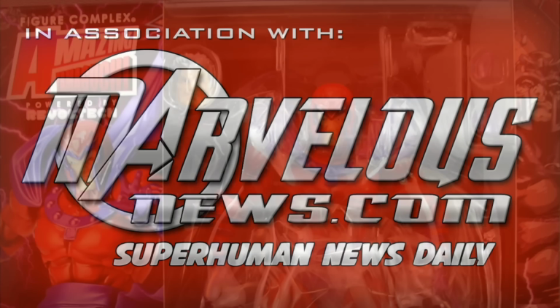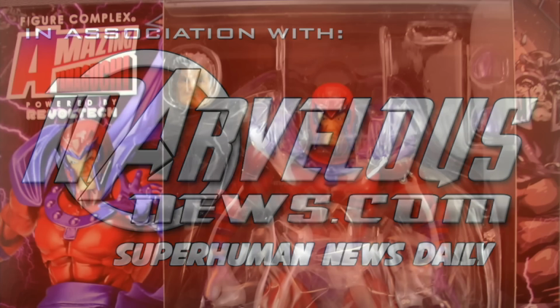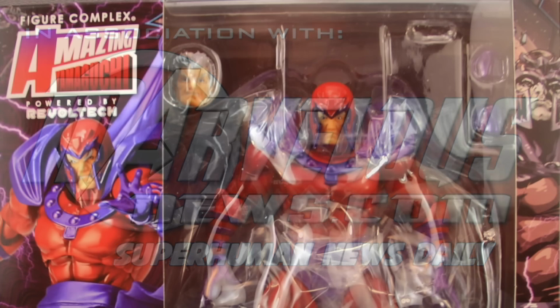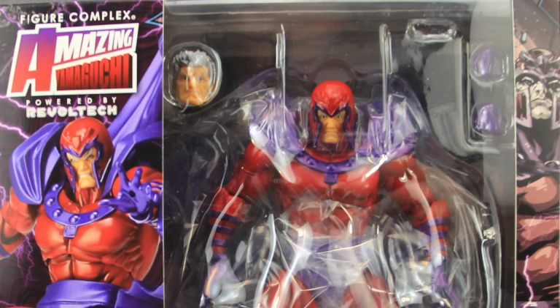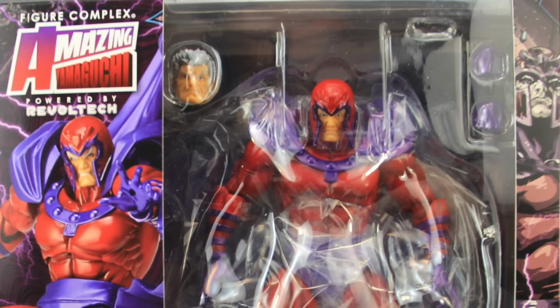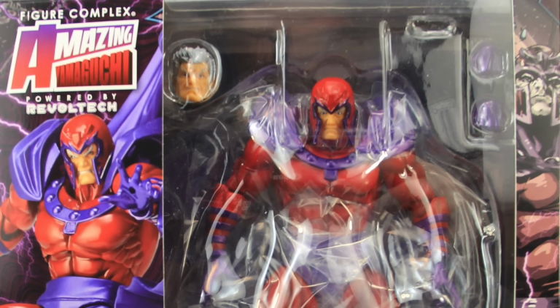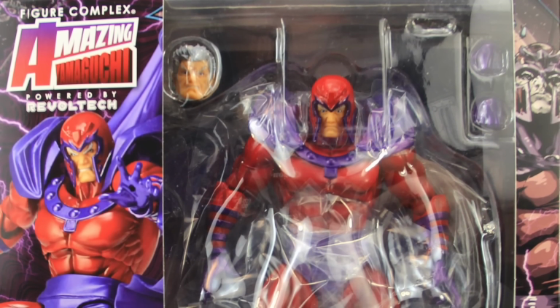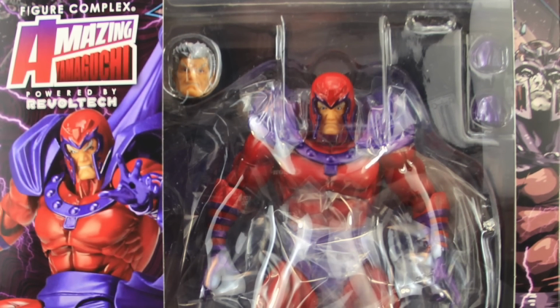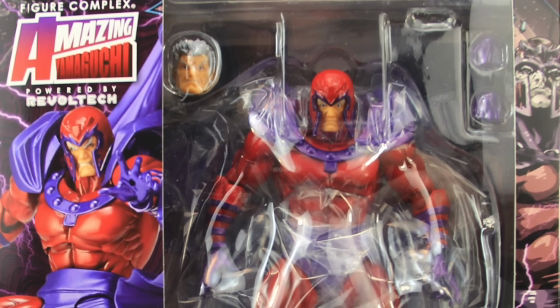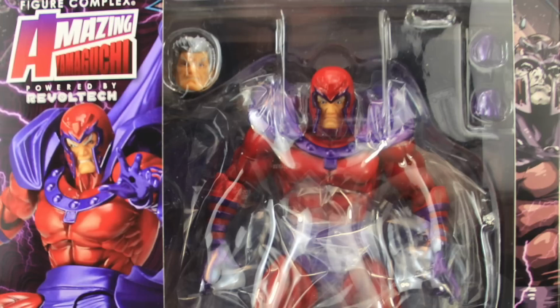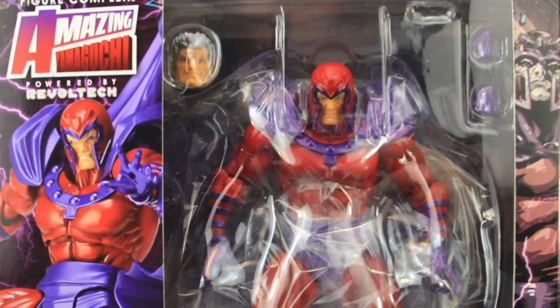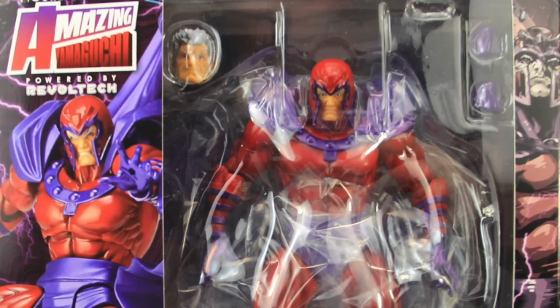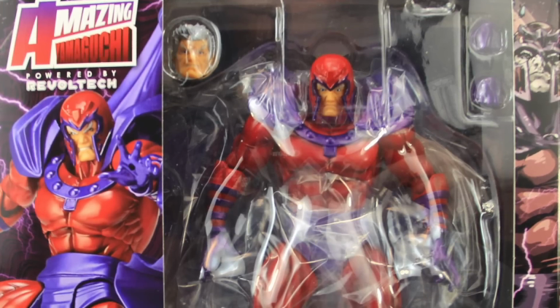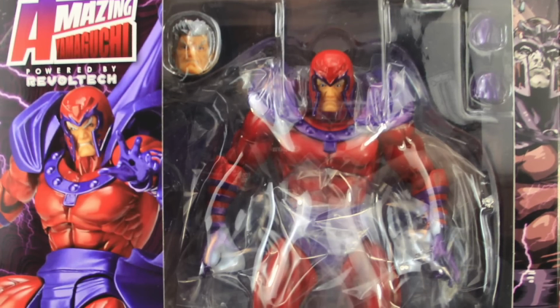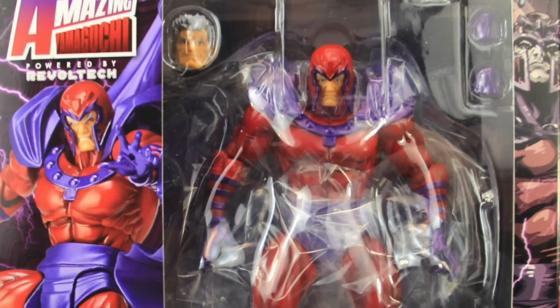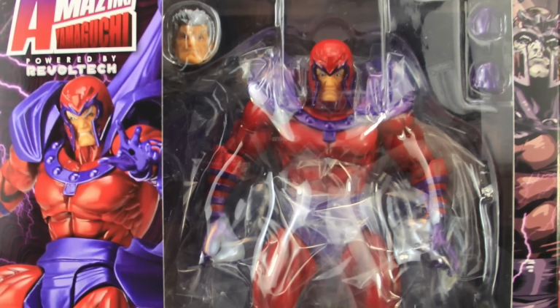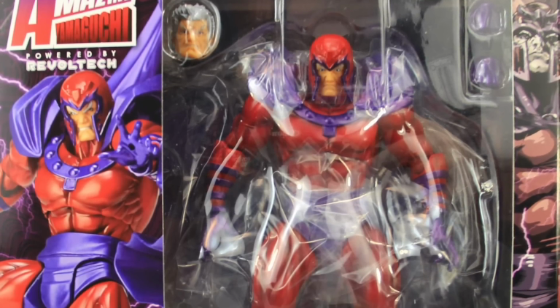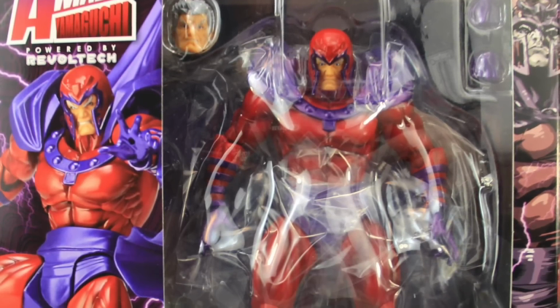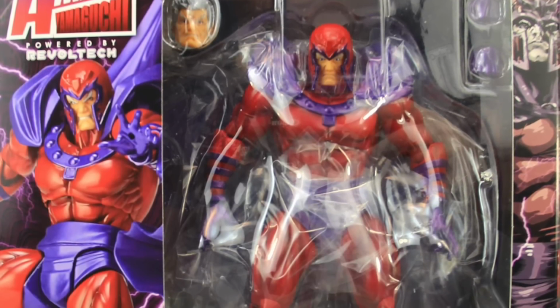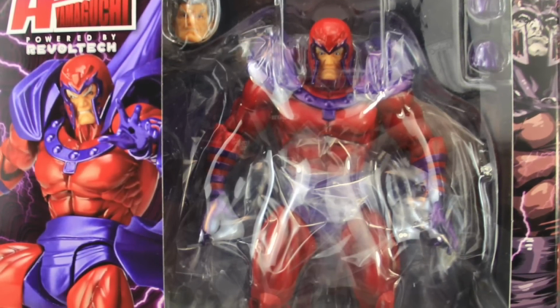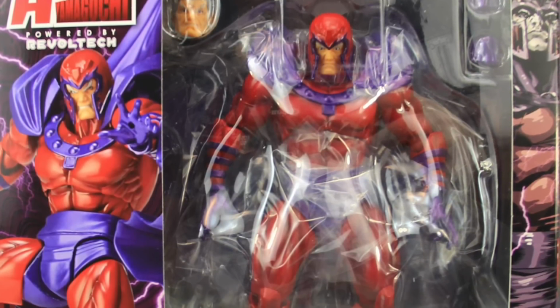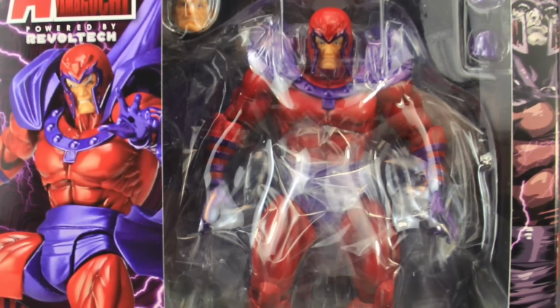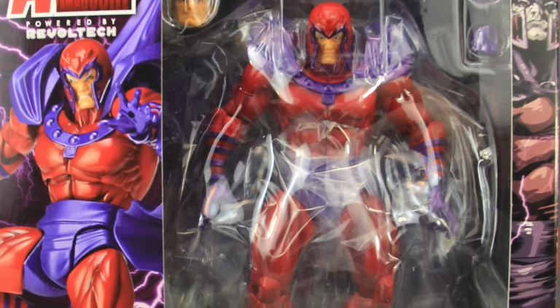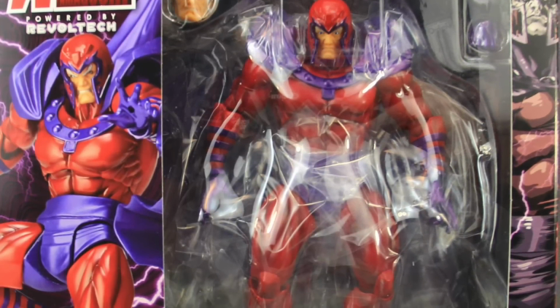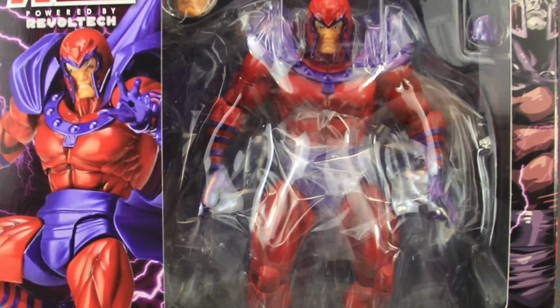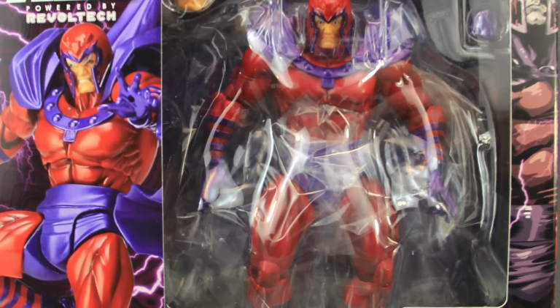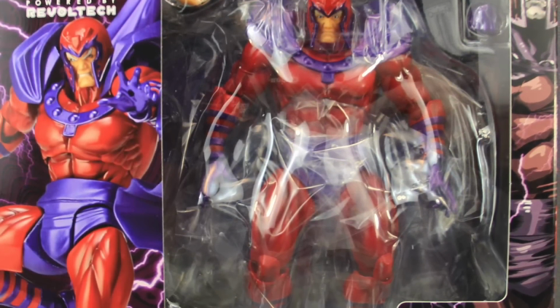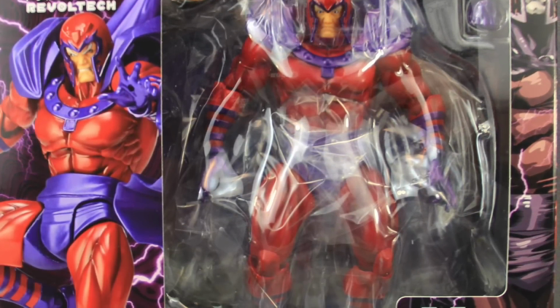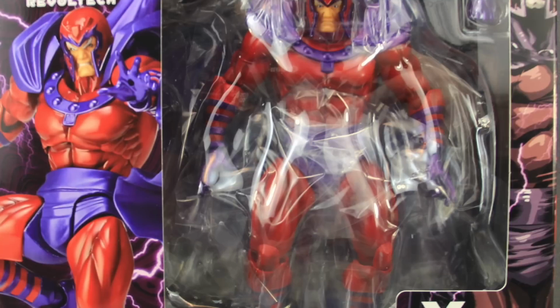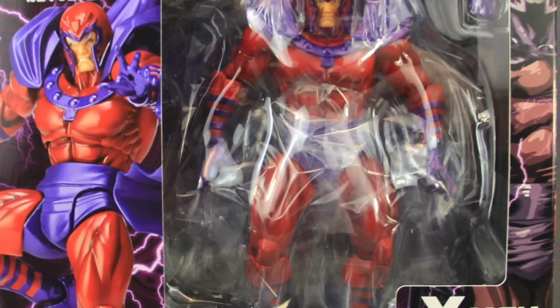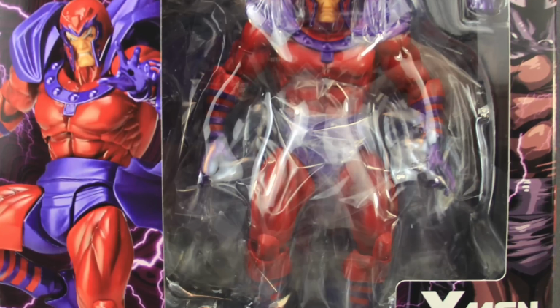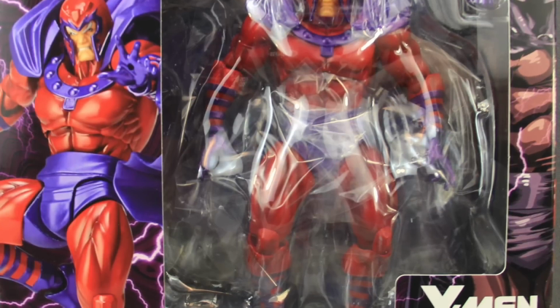Hey everybody, JC here with another T&I Toy Review. Today's review is in association with MarvelousNews.com, your number one news source for everything Marvel.